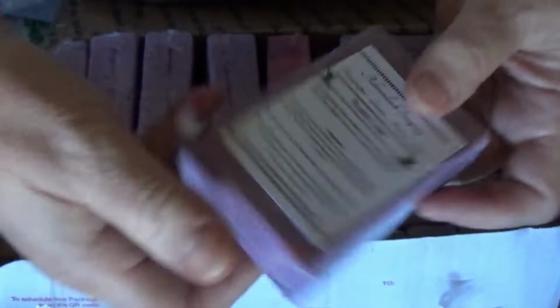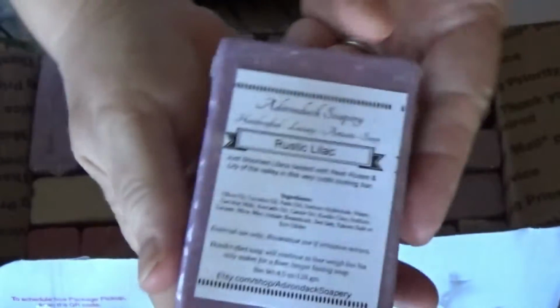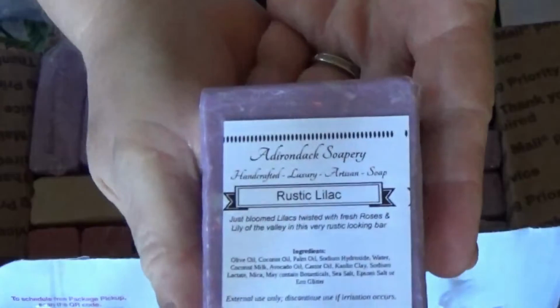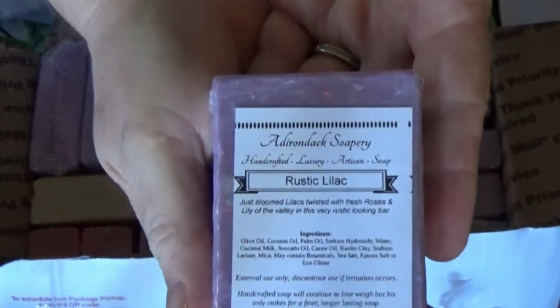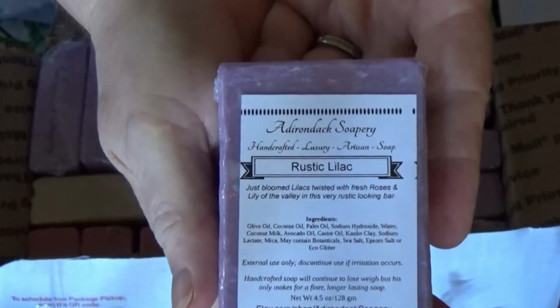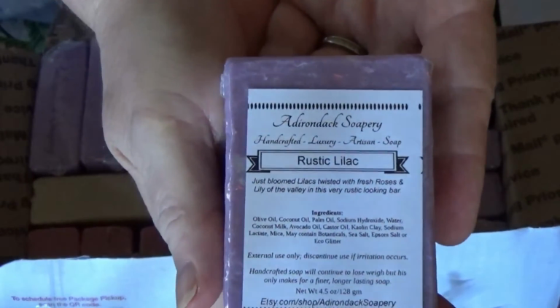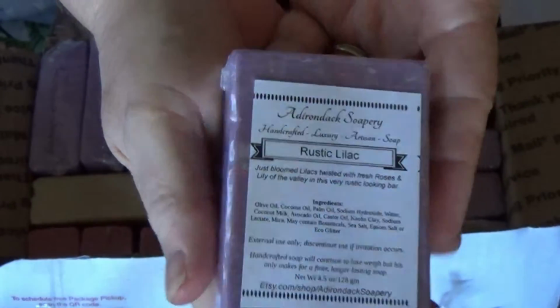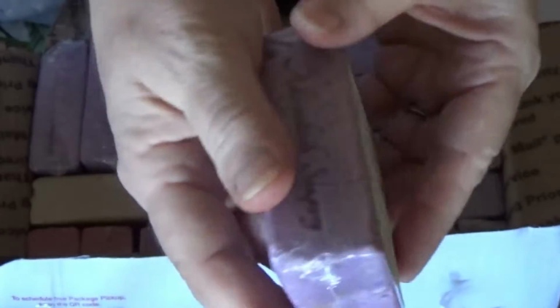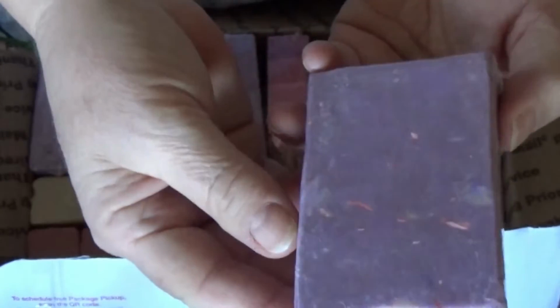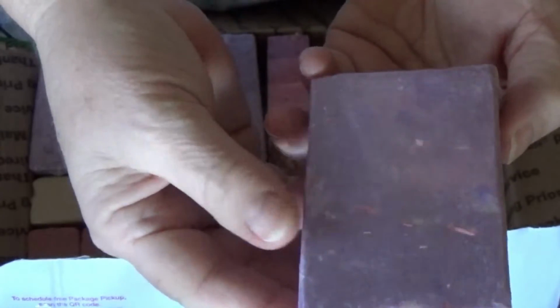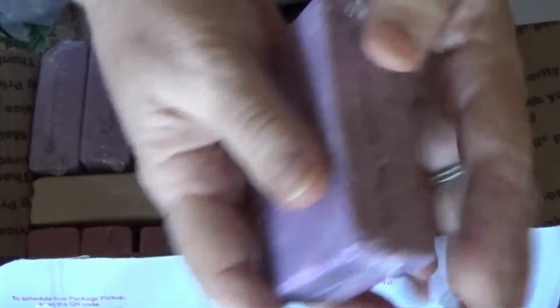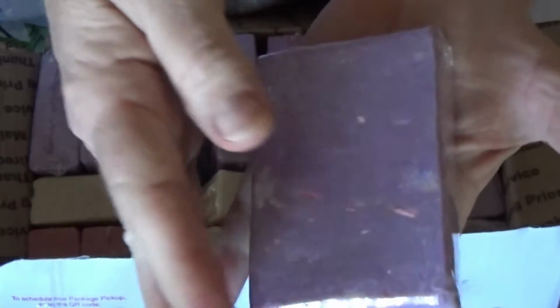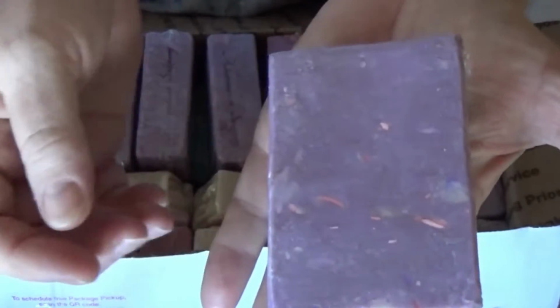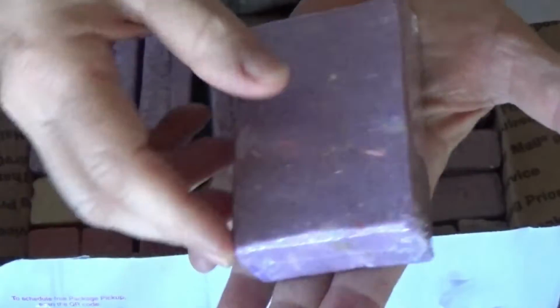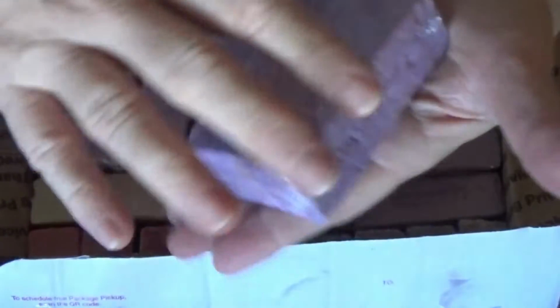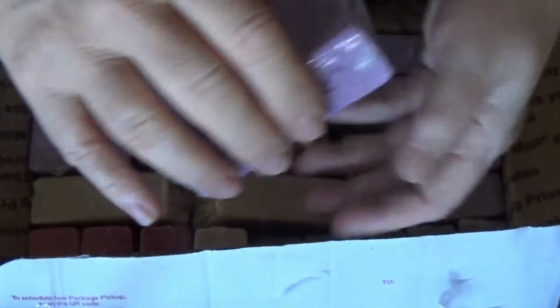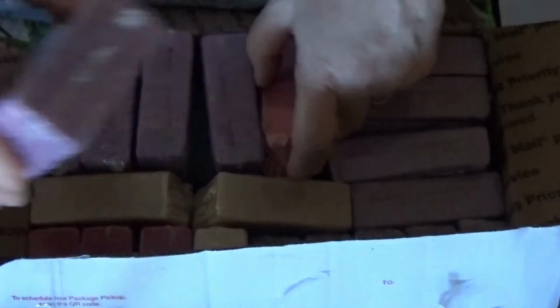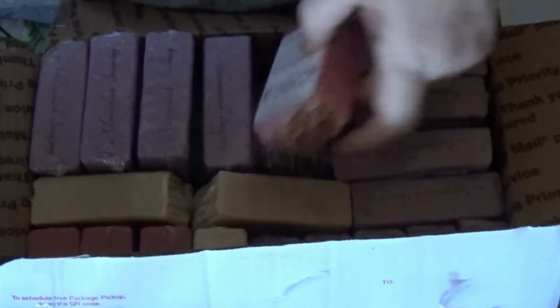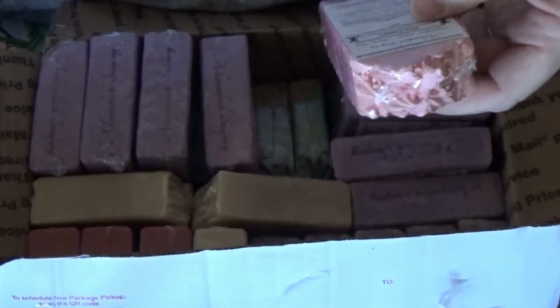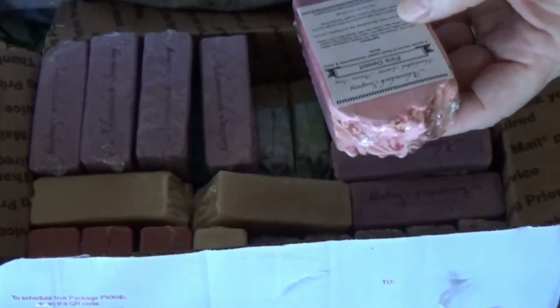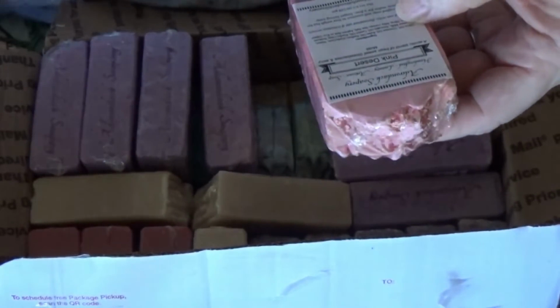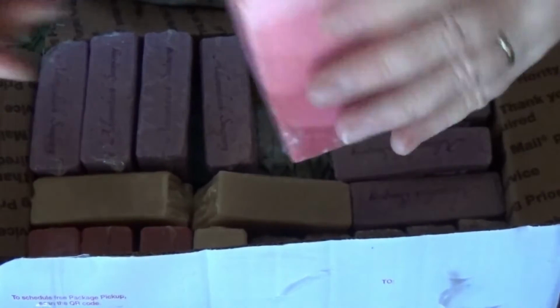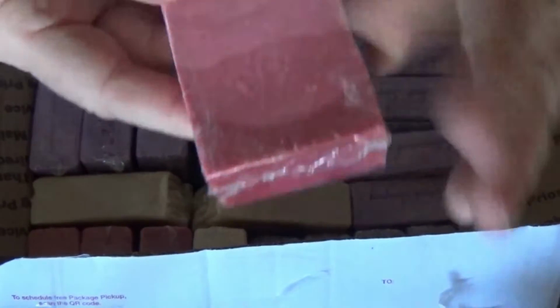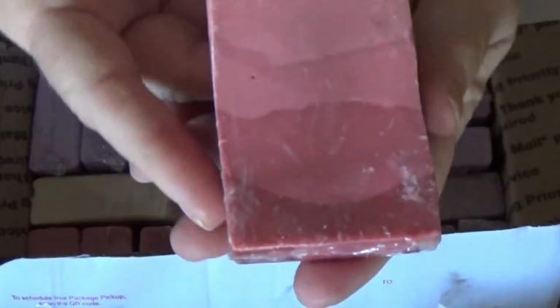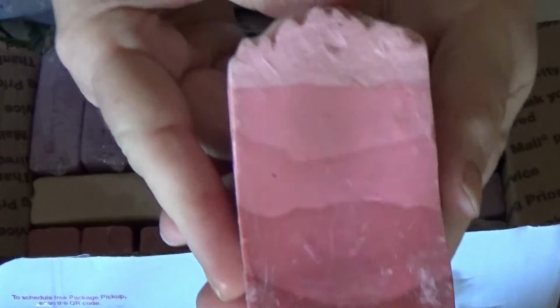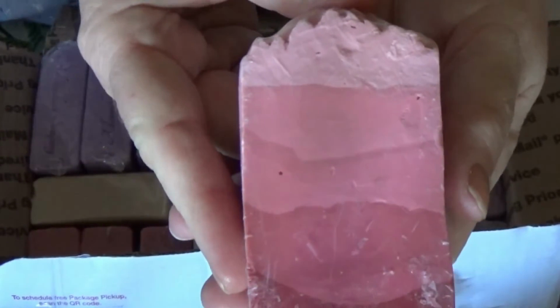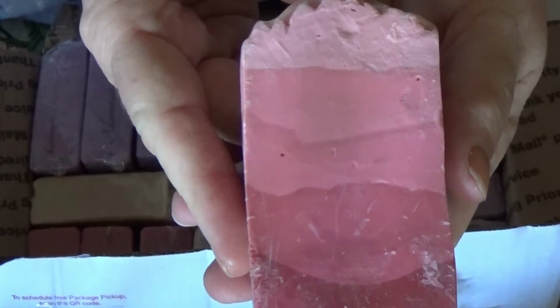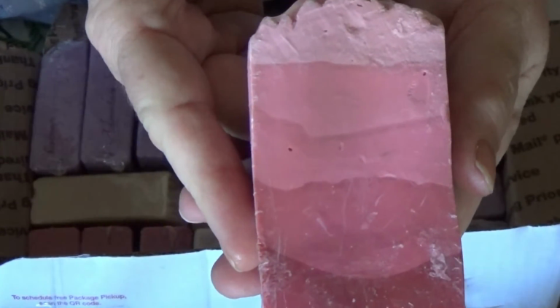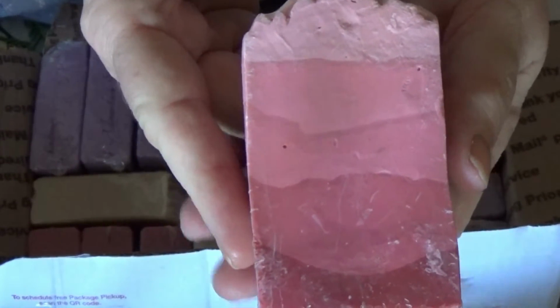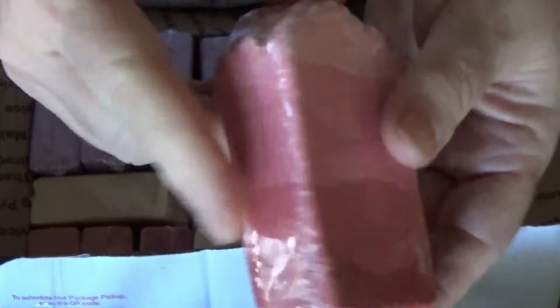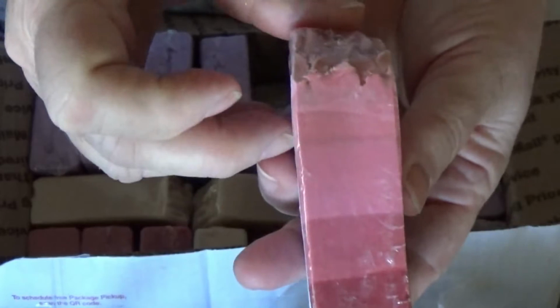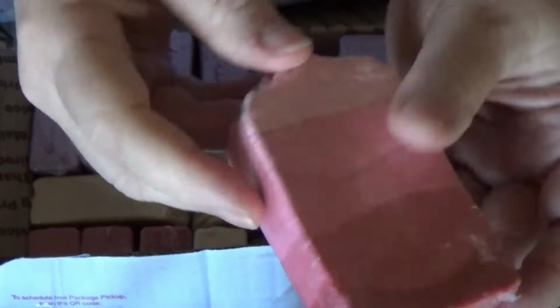This is called Rustic Lilac — that is a huge bar of soap. And look at how beautiful. This is called Pink Desert. Beautiful, beautiful.